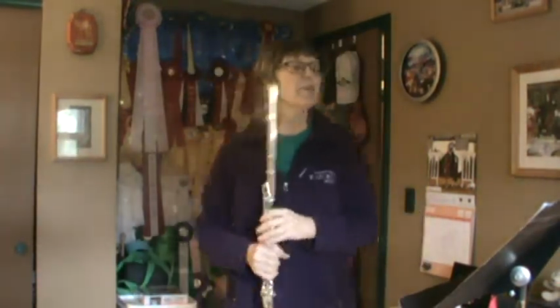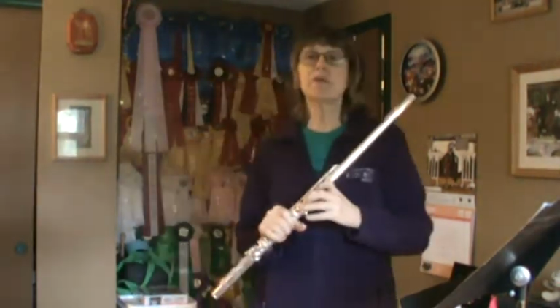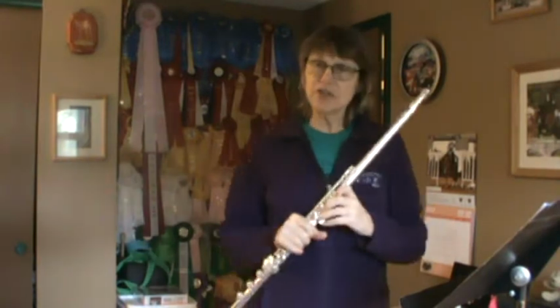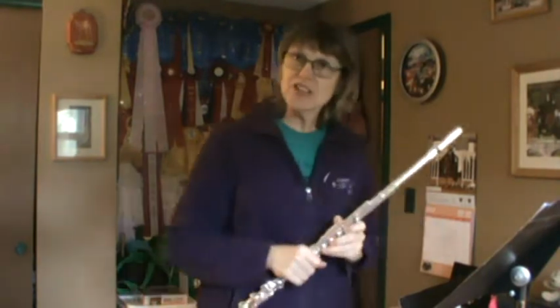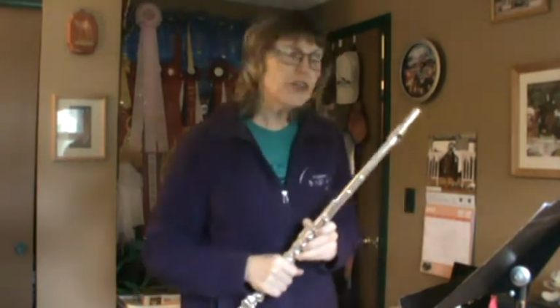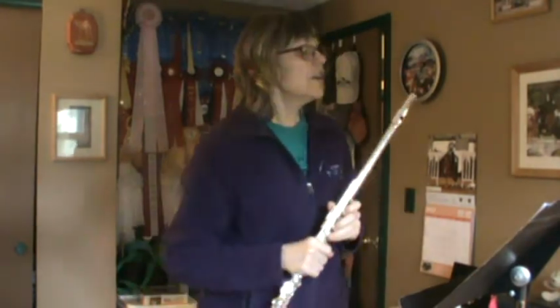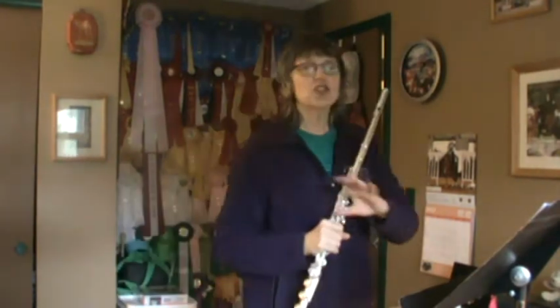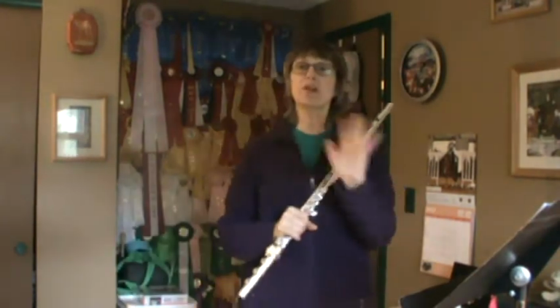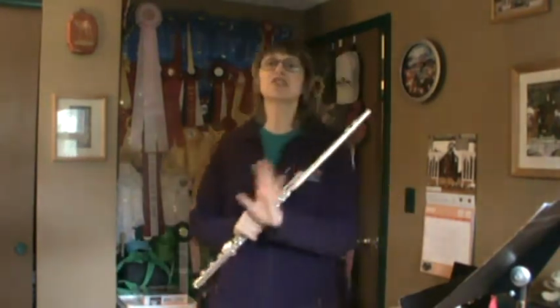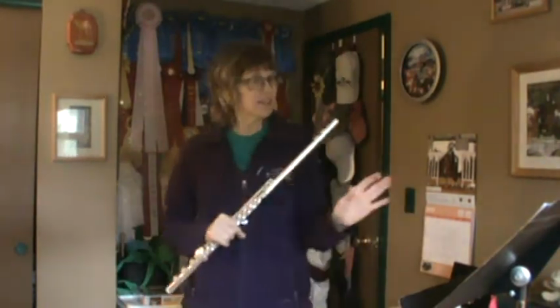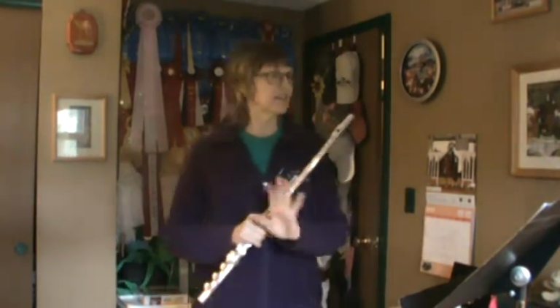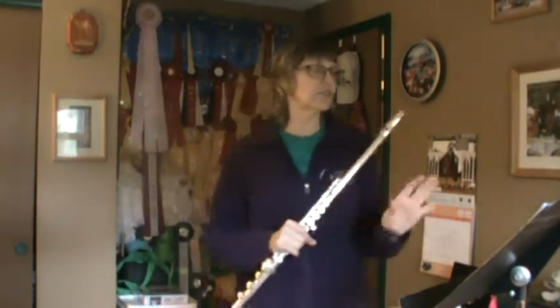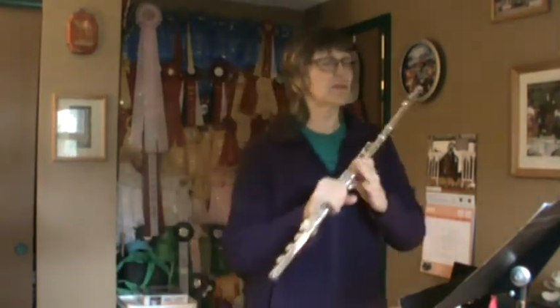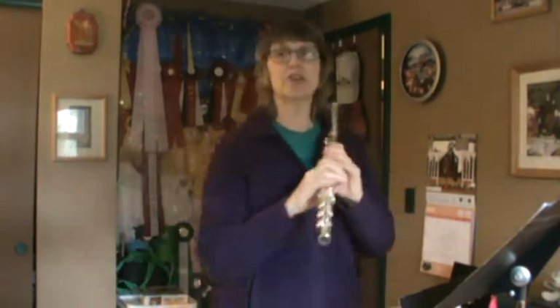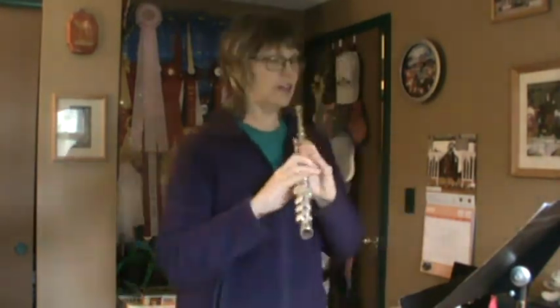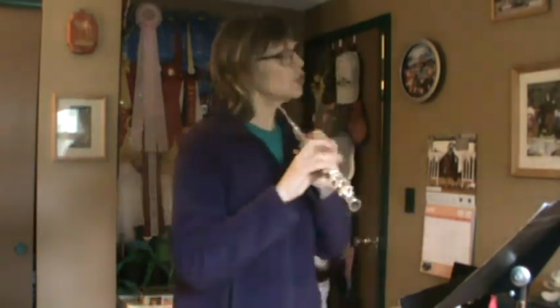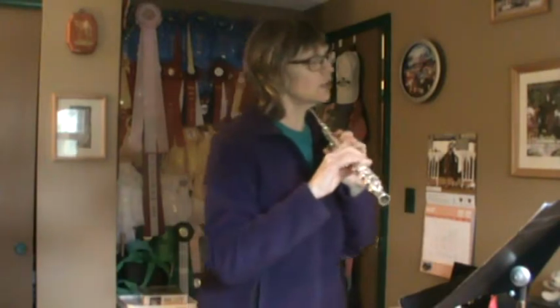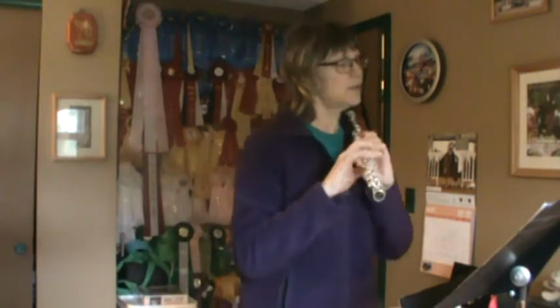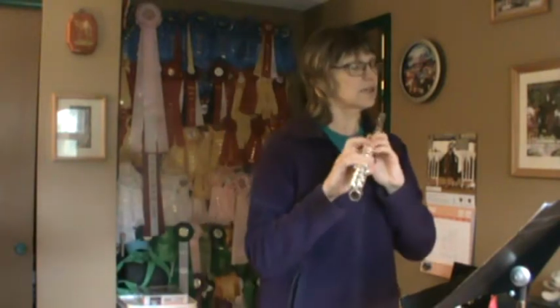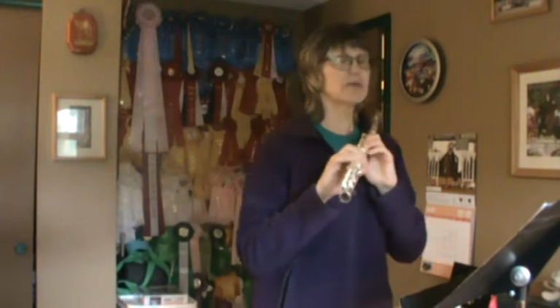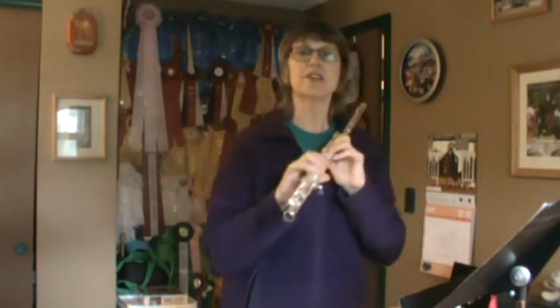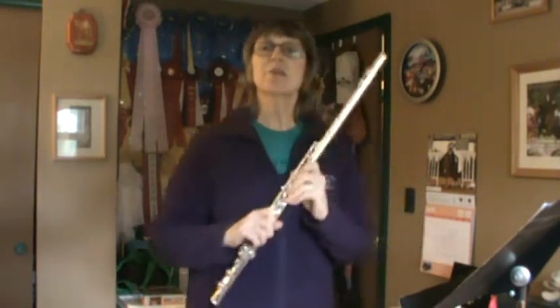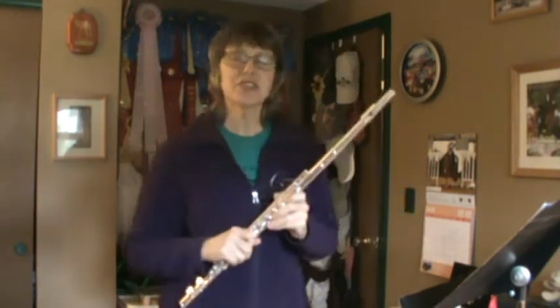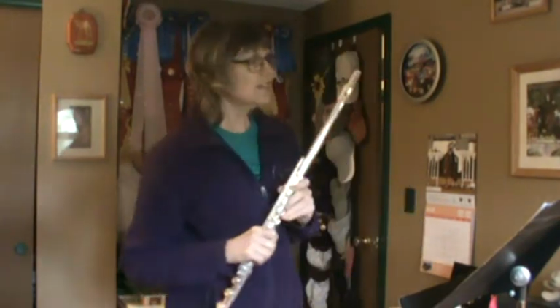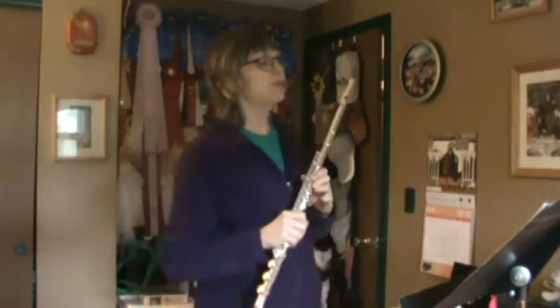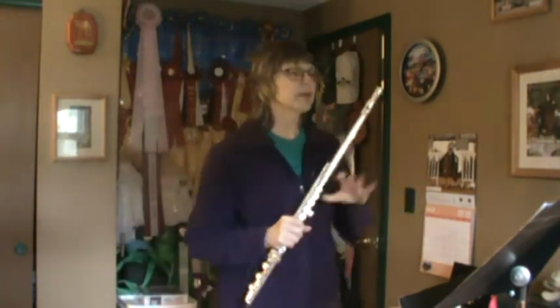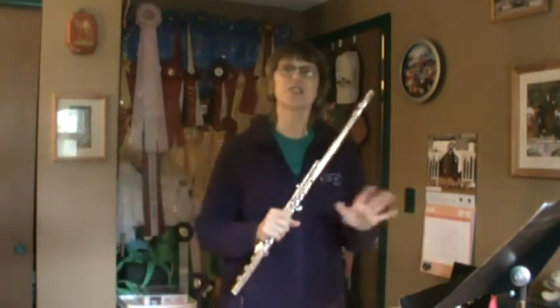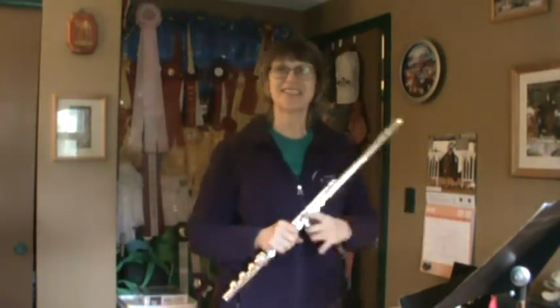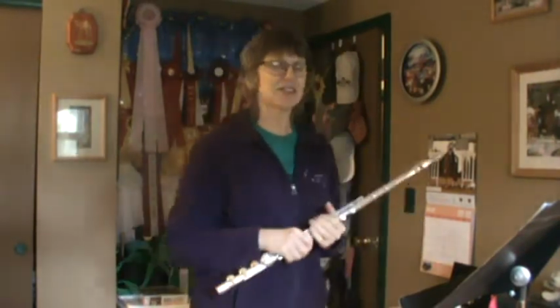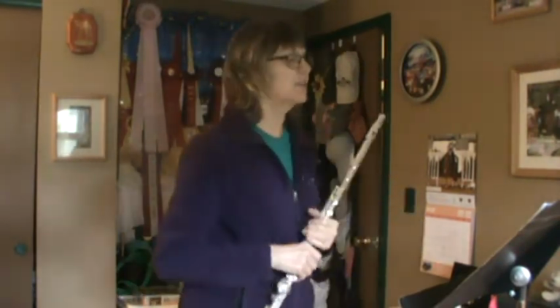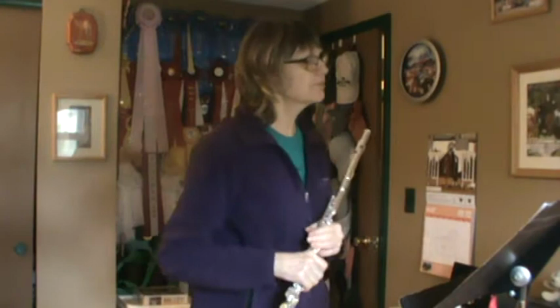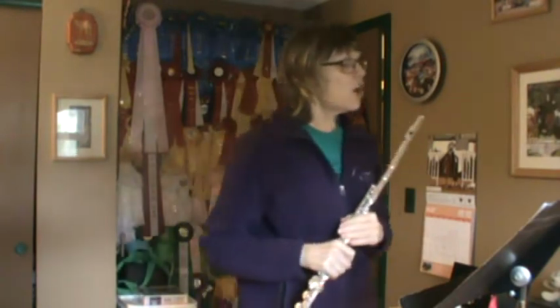Remember, if I'm going too fast for you, at first you might want to just listen to the video. Maybe put your flute on your shoulder, look at the music, and try to move your fingers, but just listen to me play it, because these songs are getting more difficult.